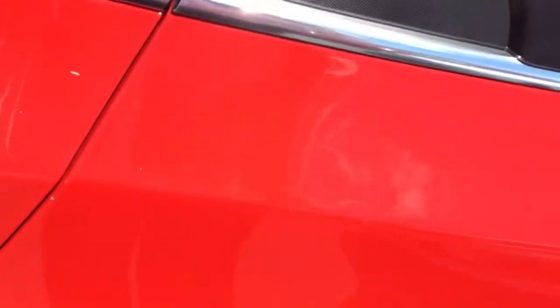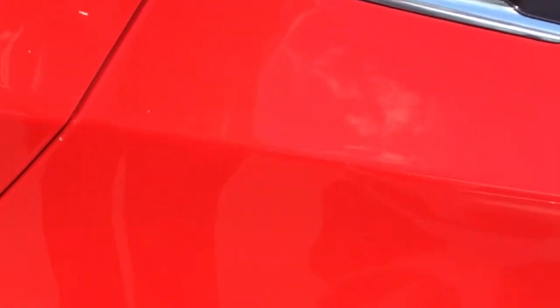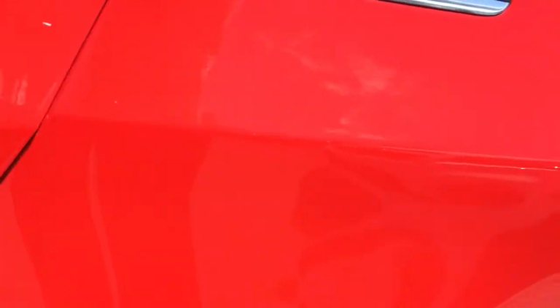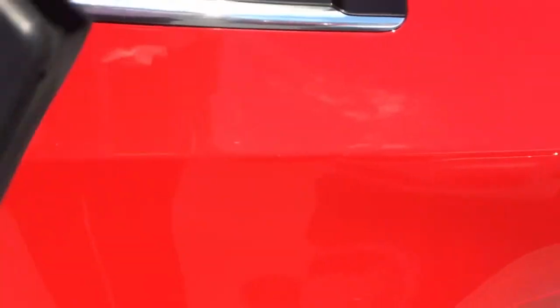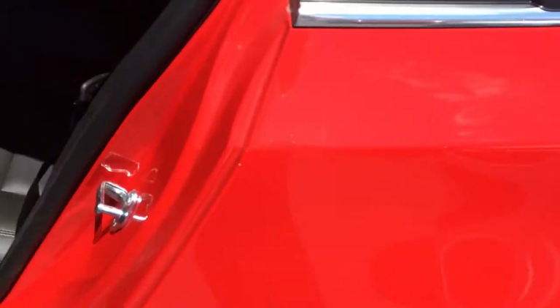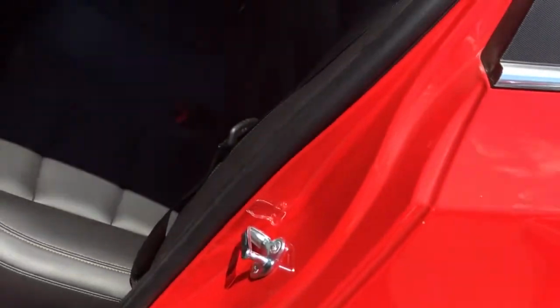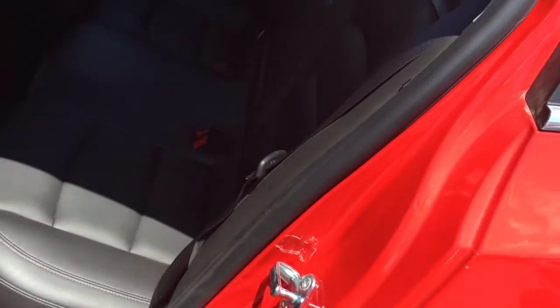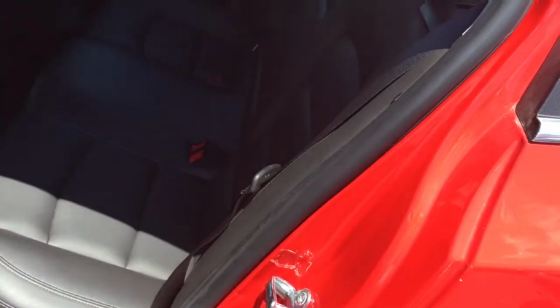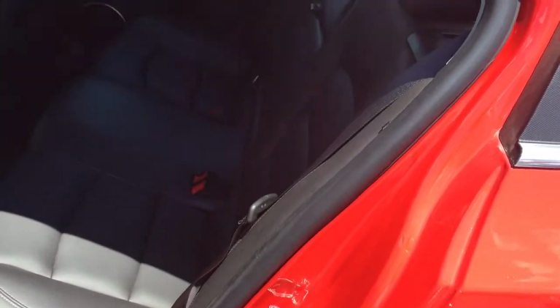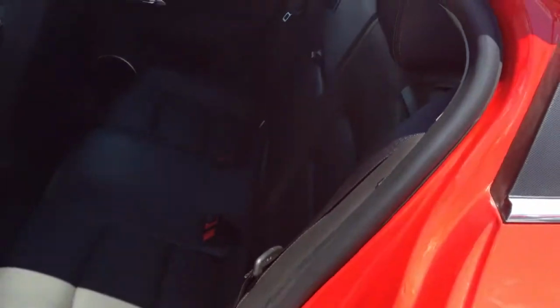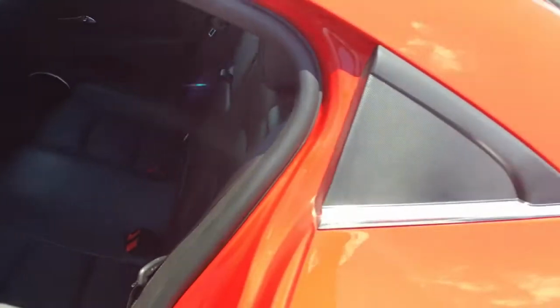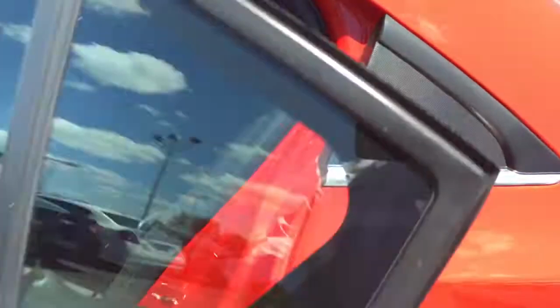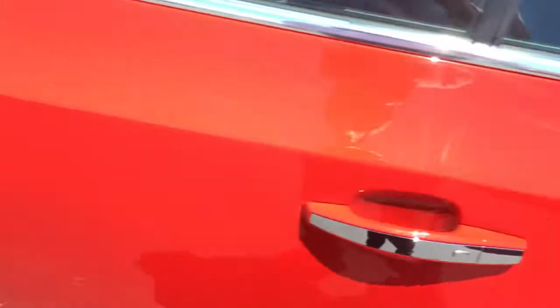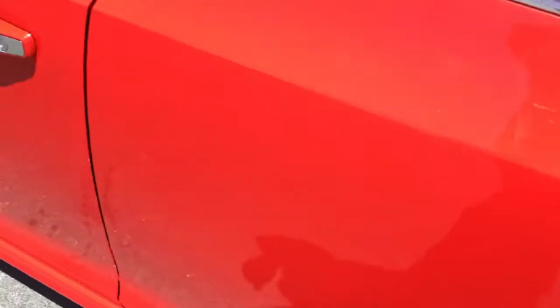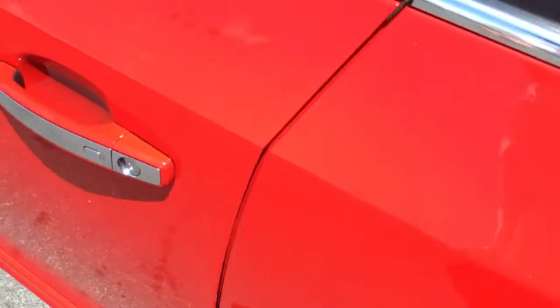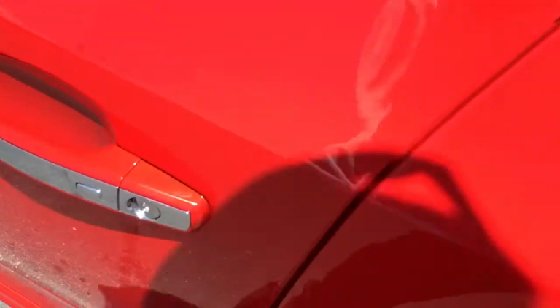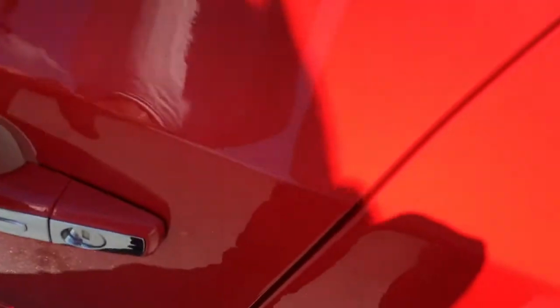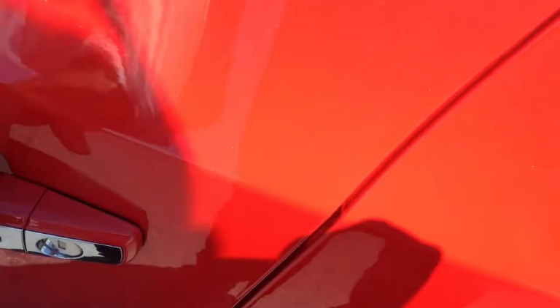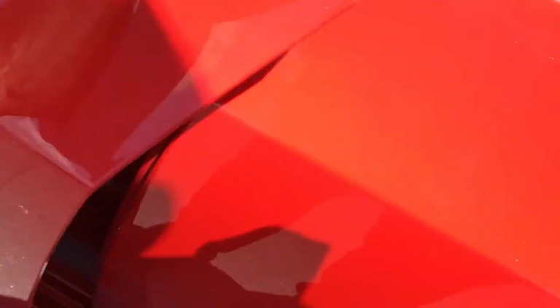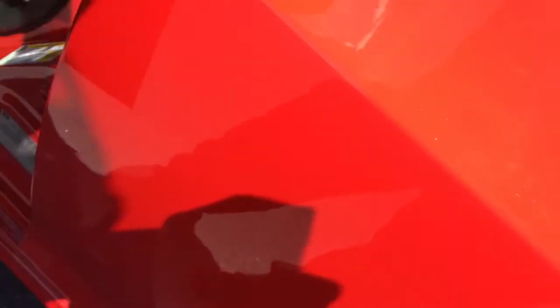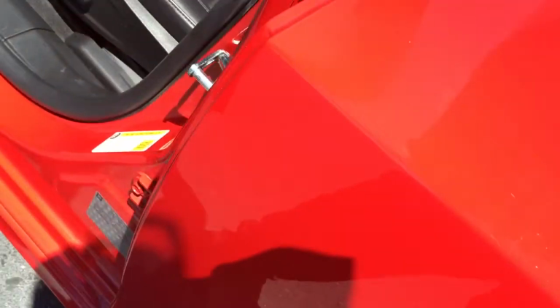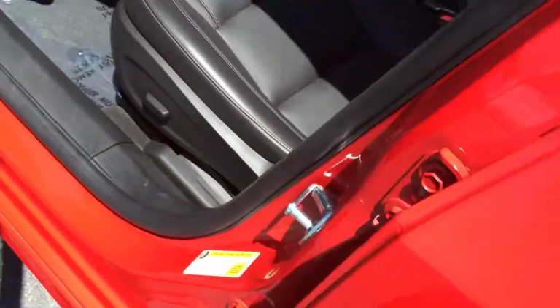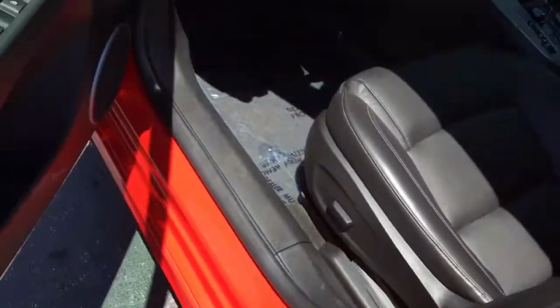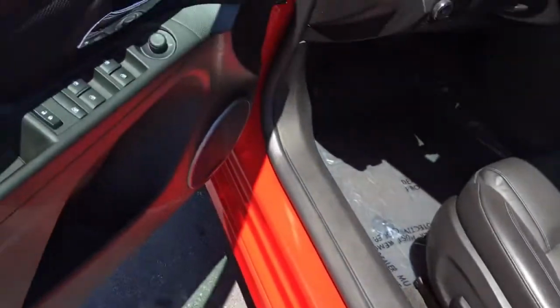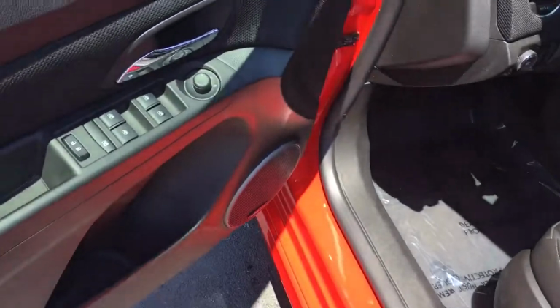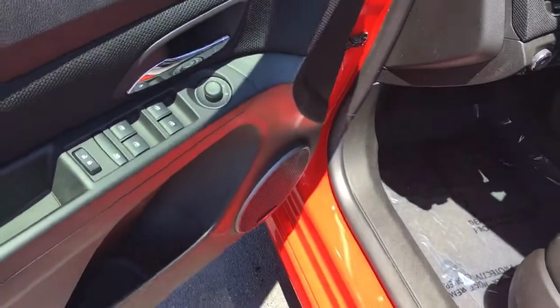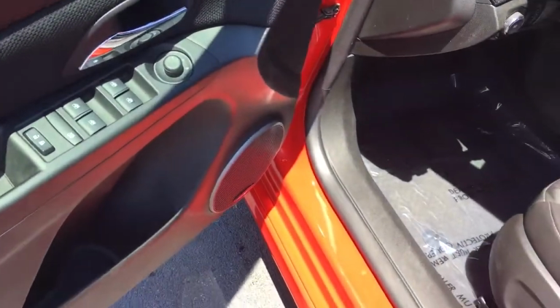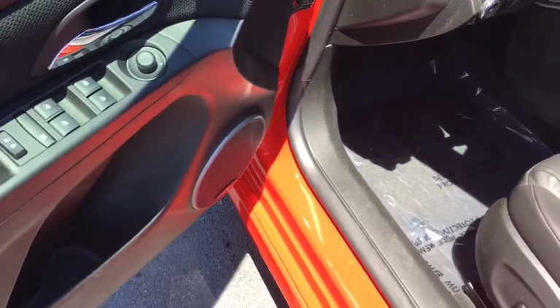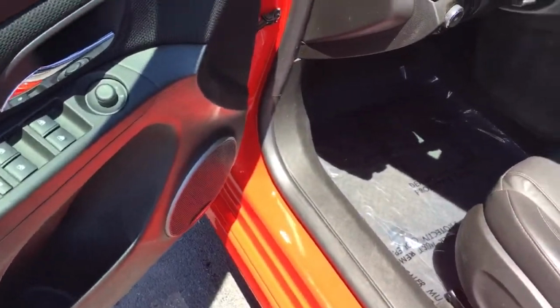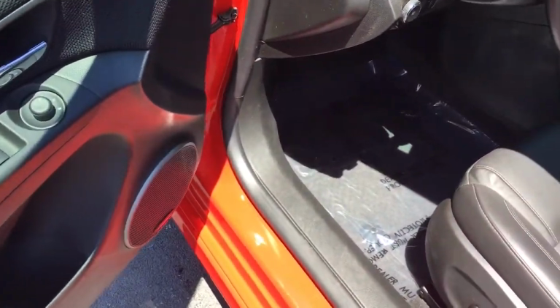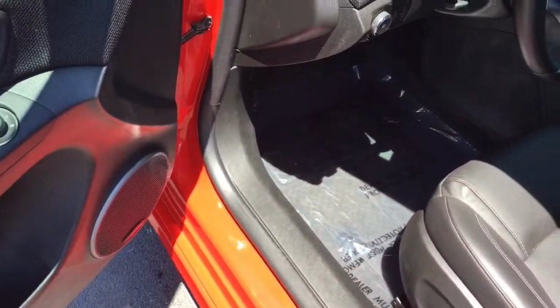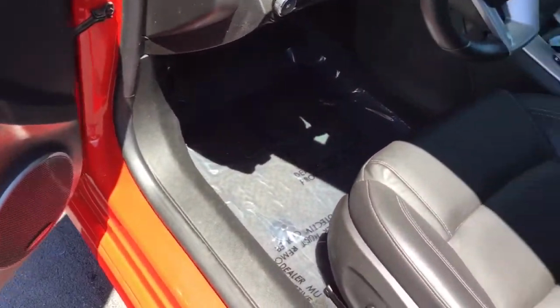Push to unlock. Back seat — push to unlock here as well. Power locks, power windows, power driver seat, power side view mirror.